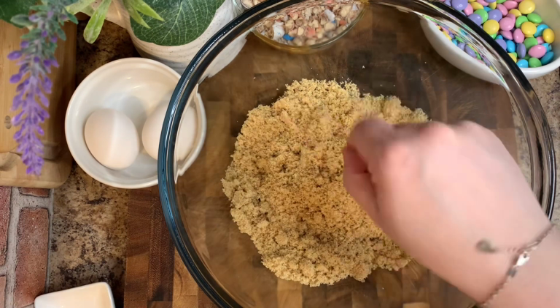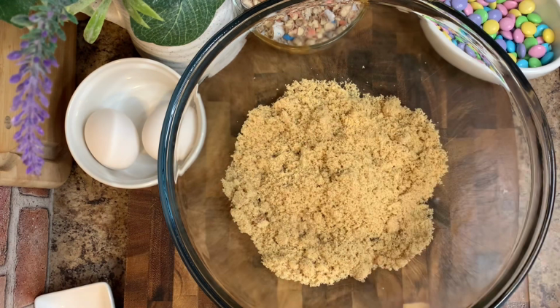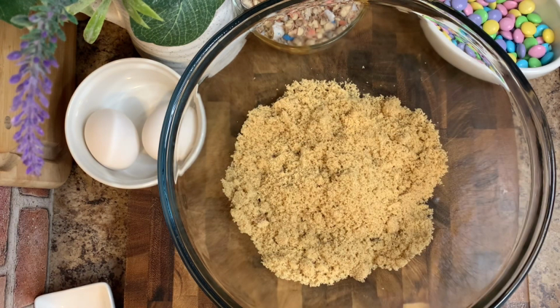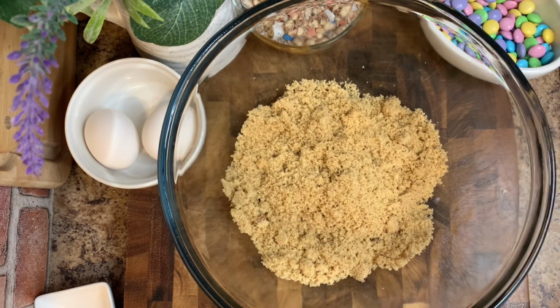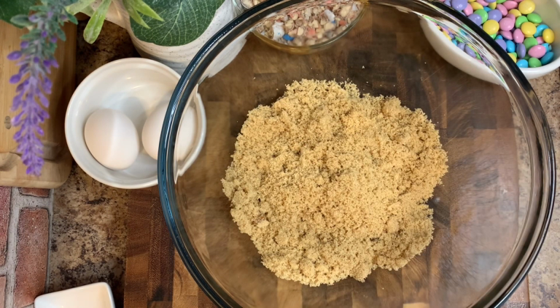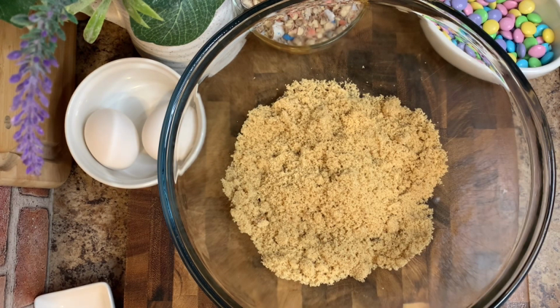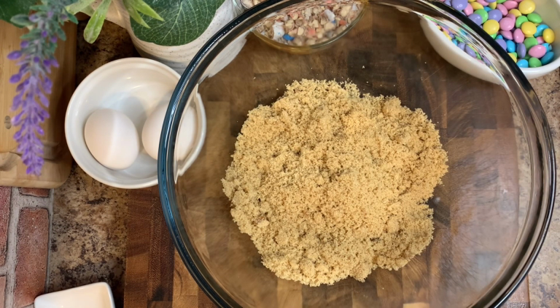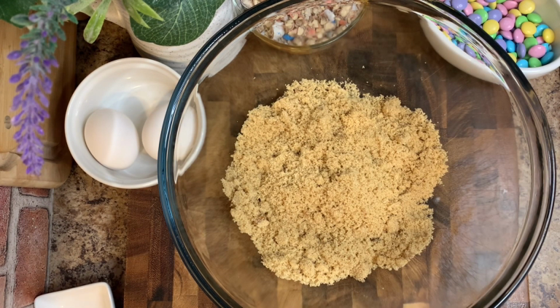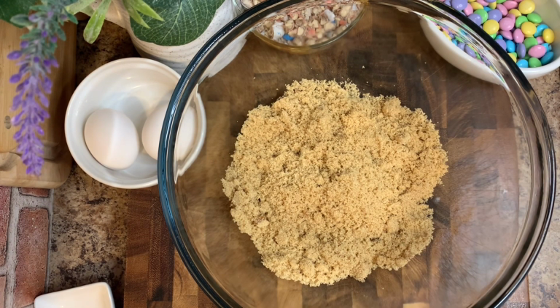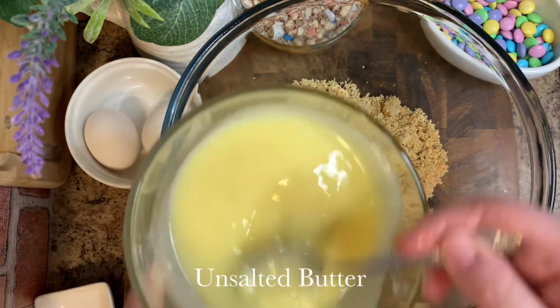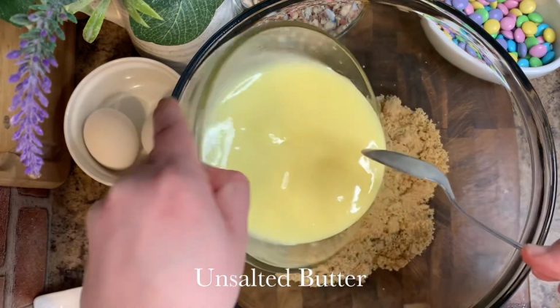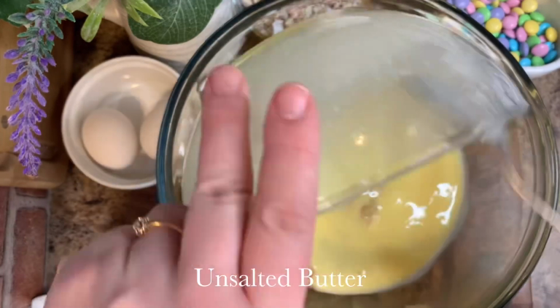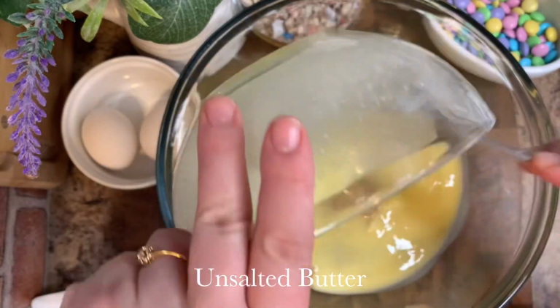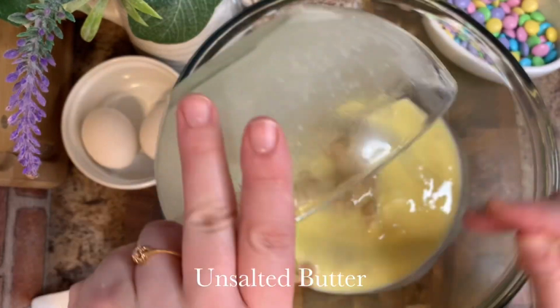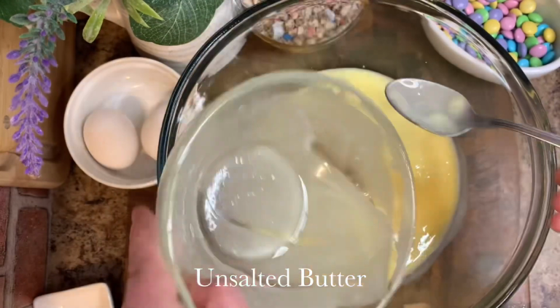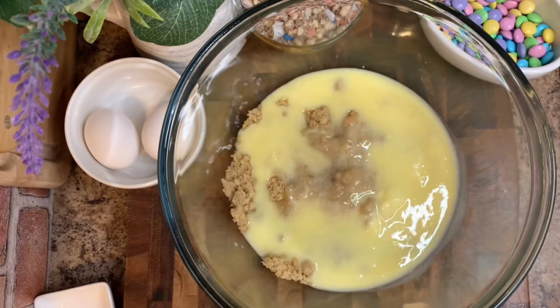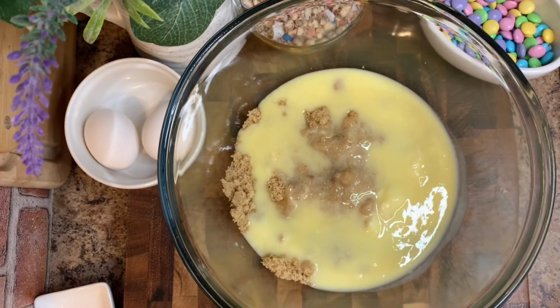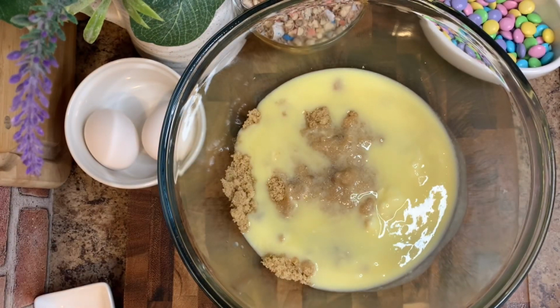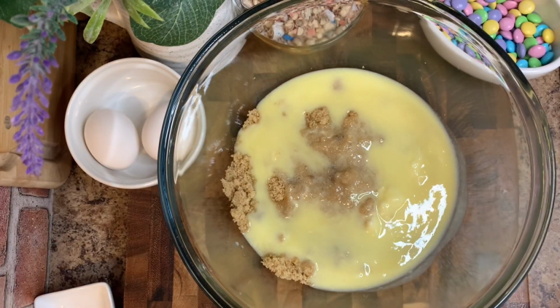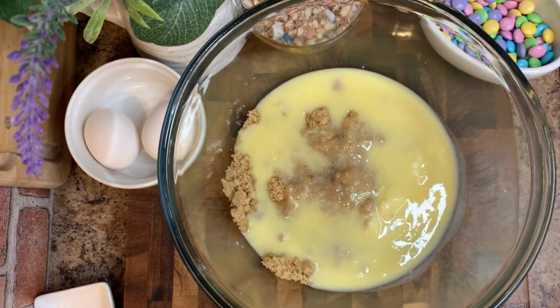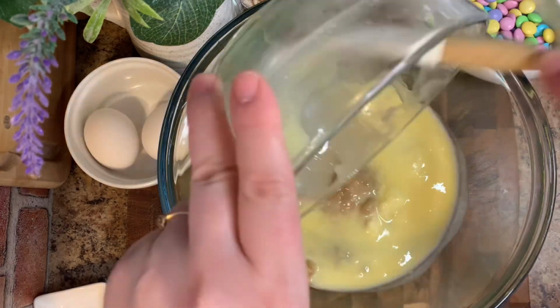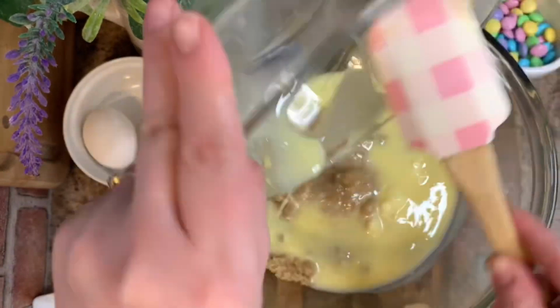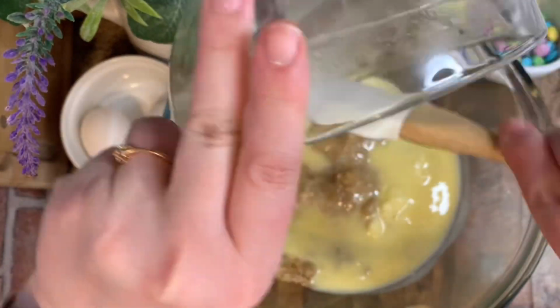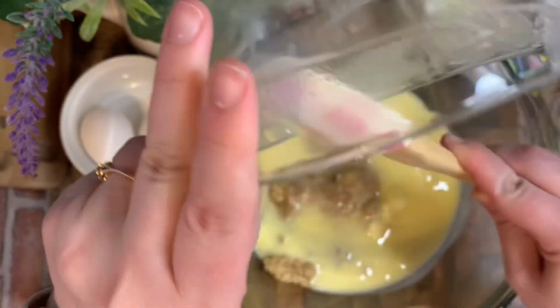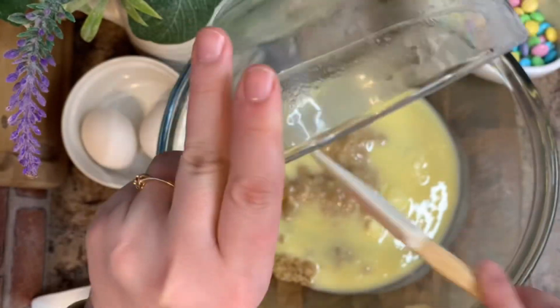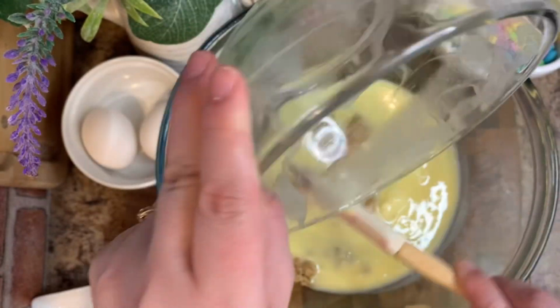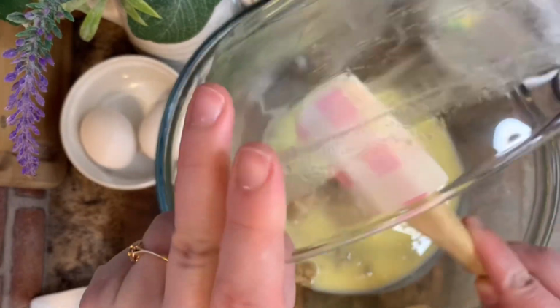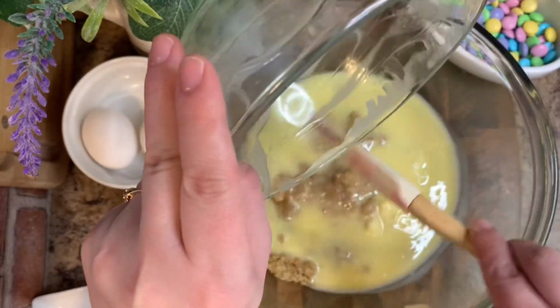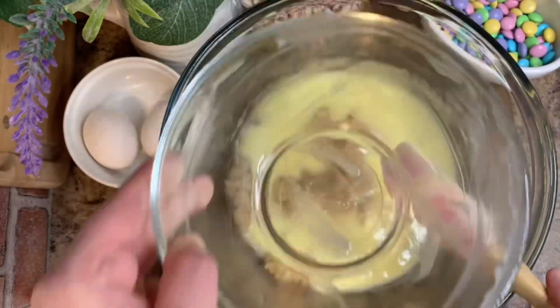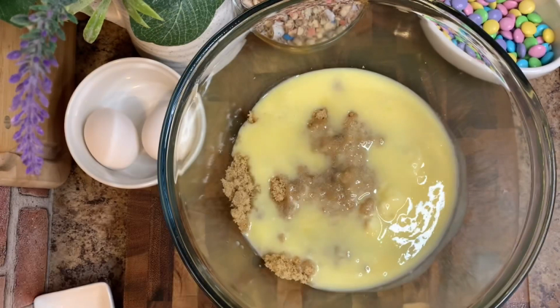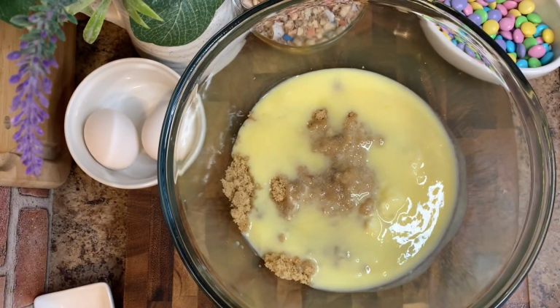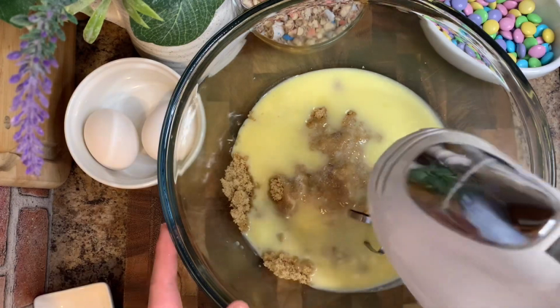To the brown sugar, we're going to add in some unsalted butter that I had already melted and cooled. You don't want this to be really hot, so just make sure that you give it time to cool before you add it in.